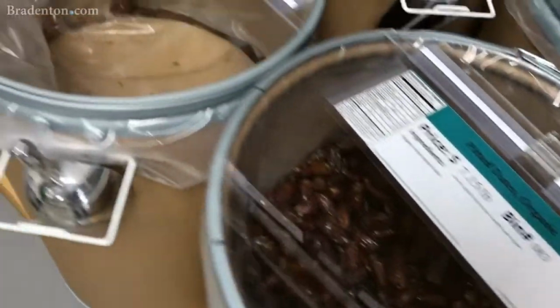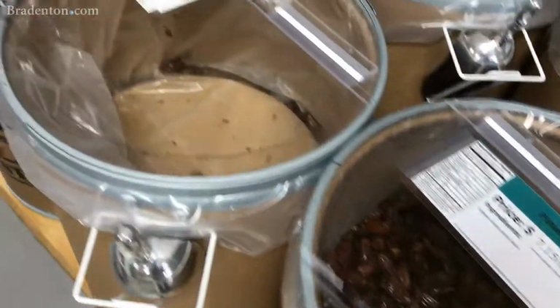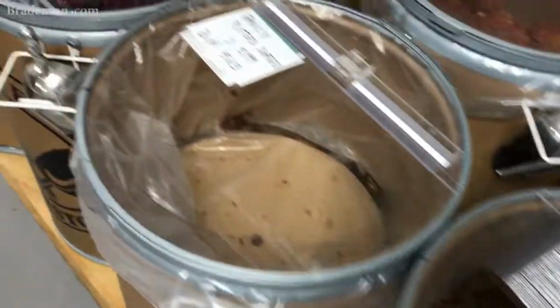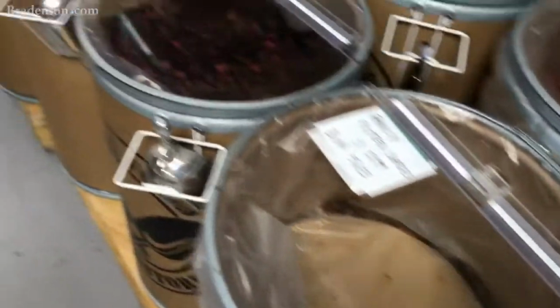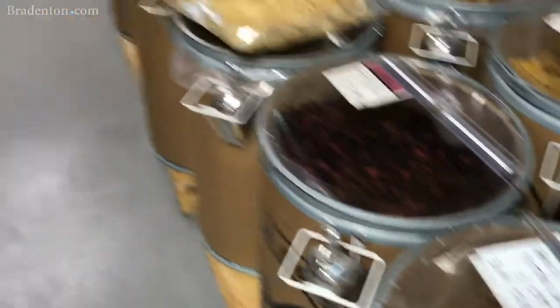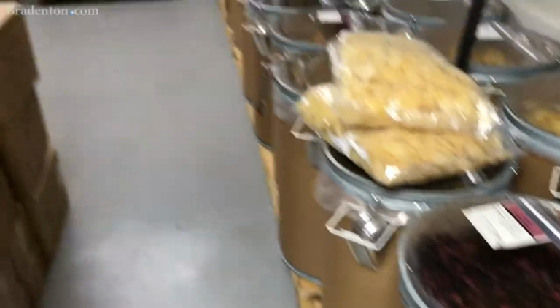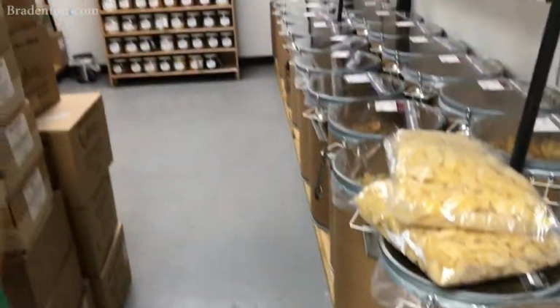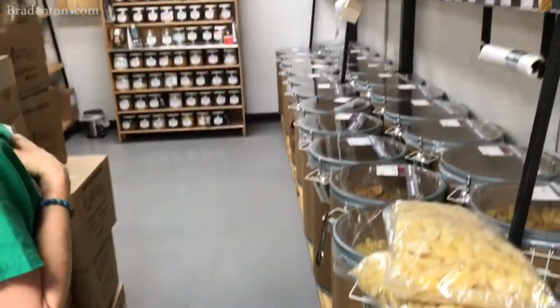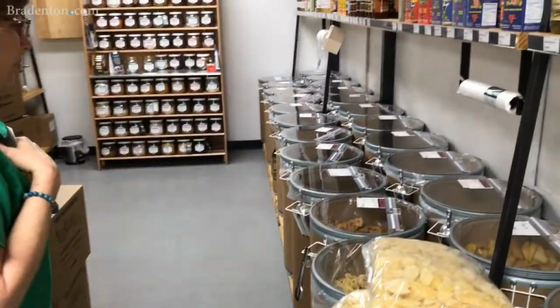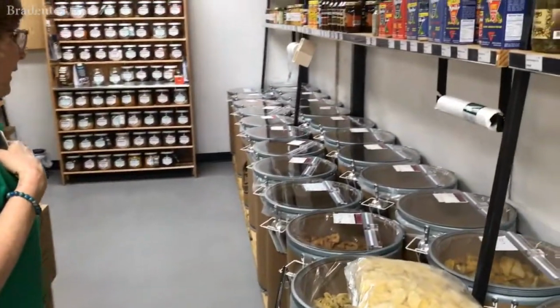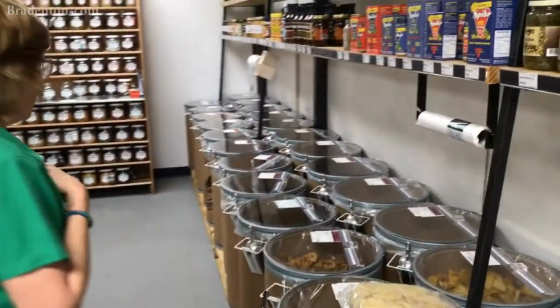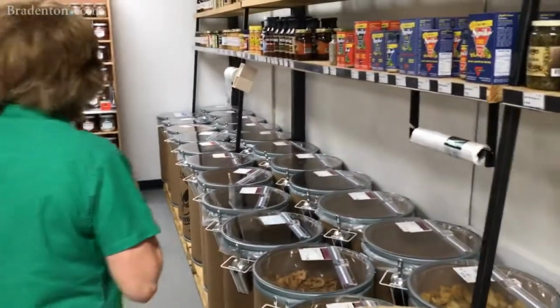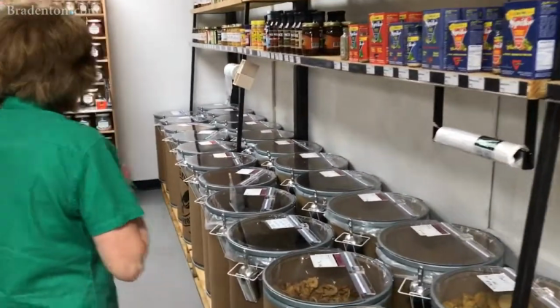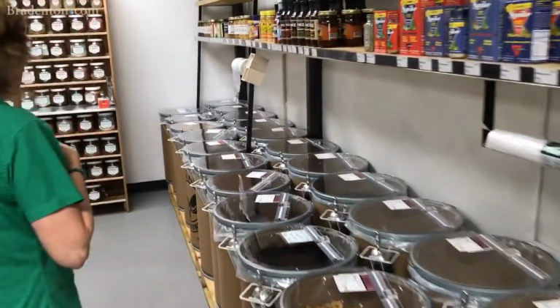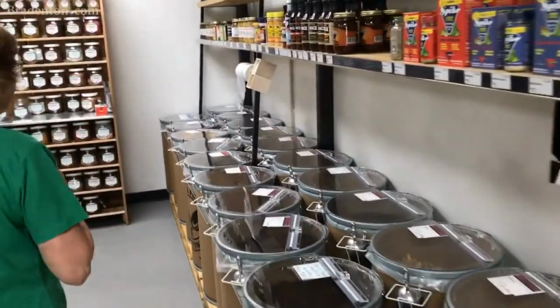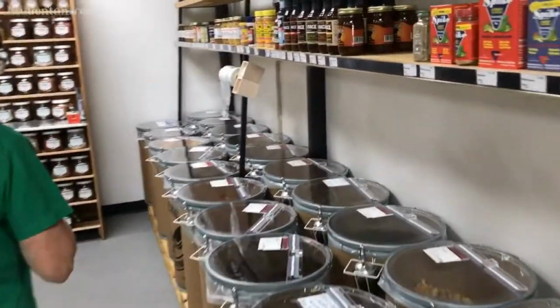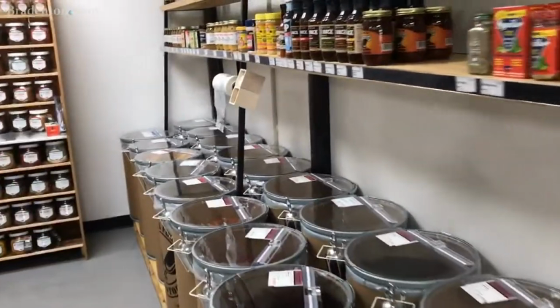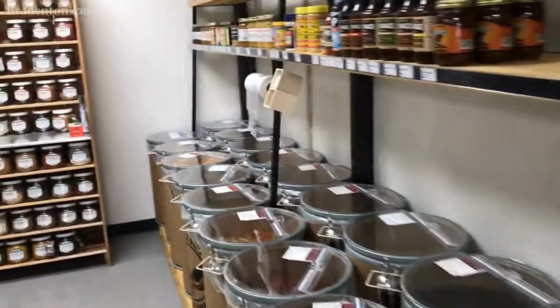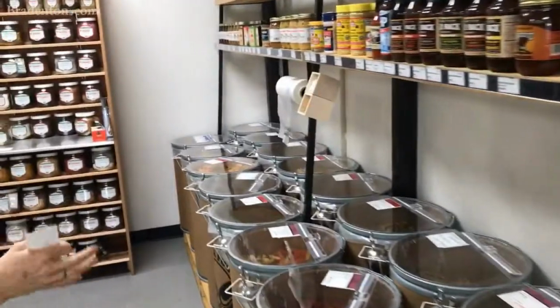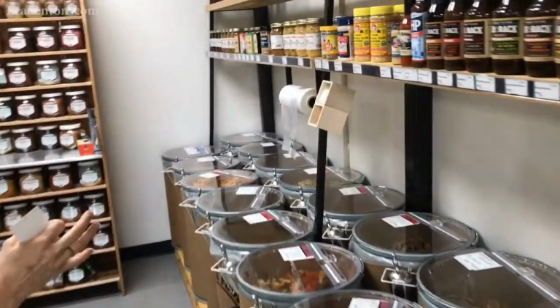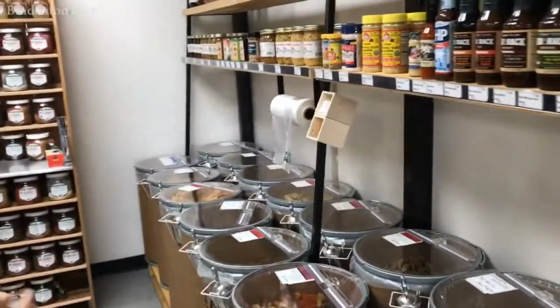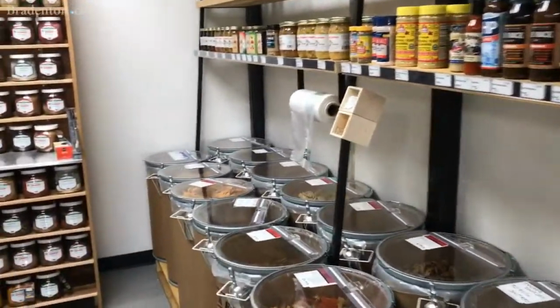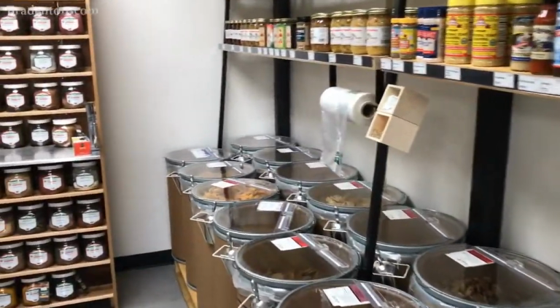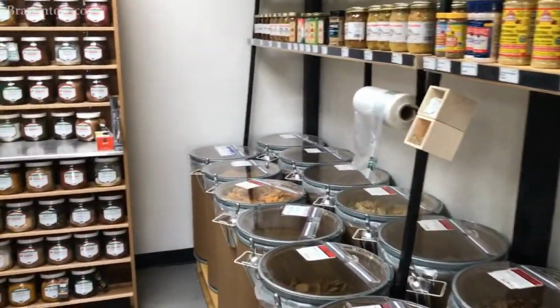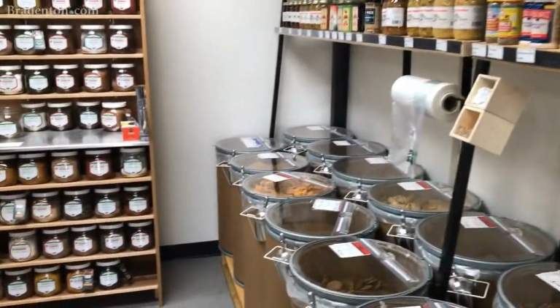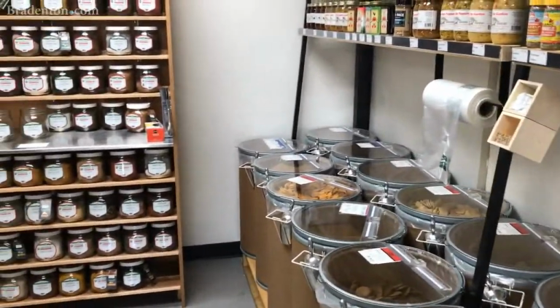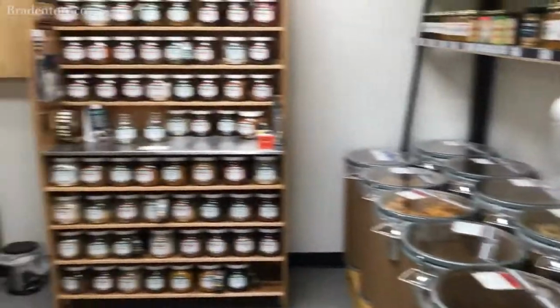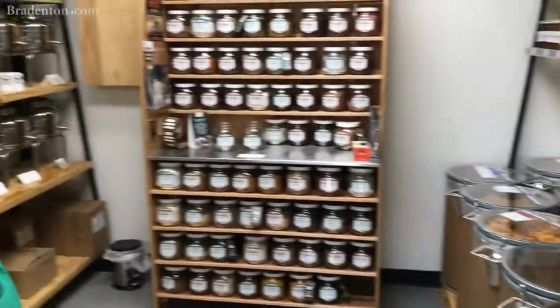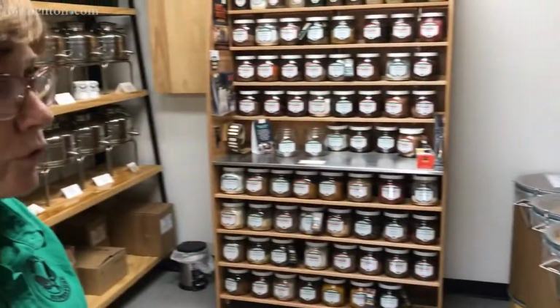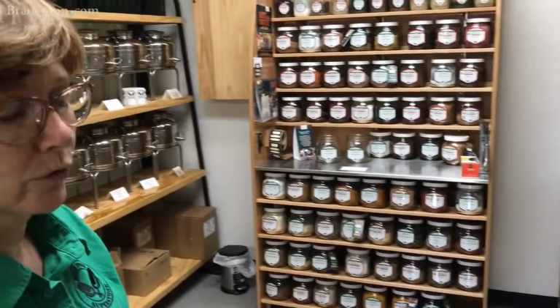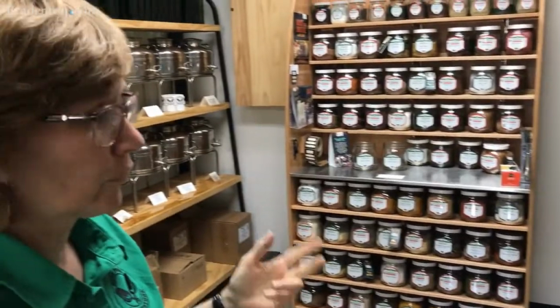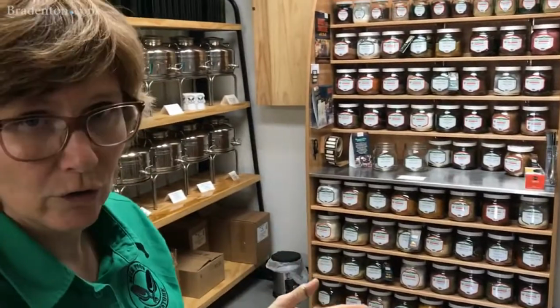Today is delivery day, so we've got lots of product here. And then we have some bulk cookies and crackers, and all of our bulk sugar and salt.